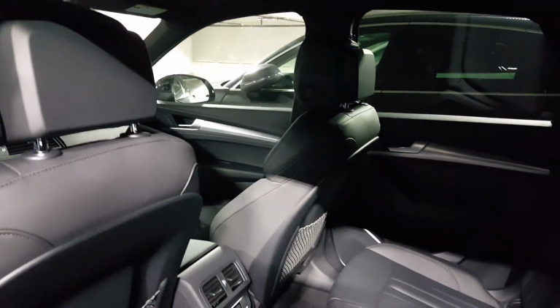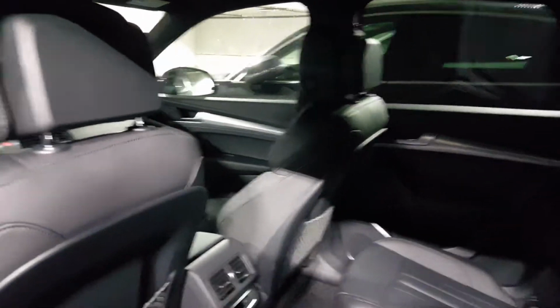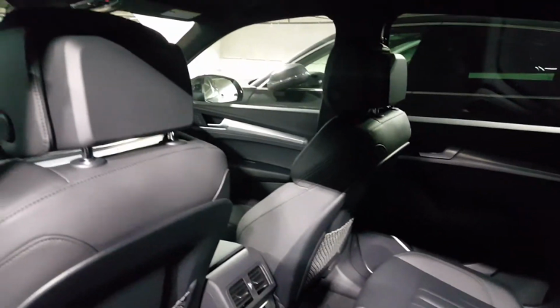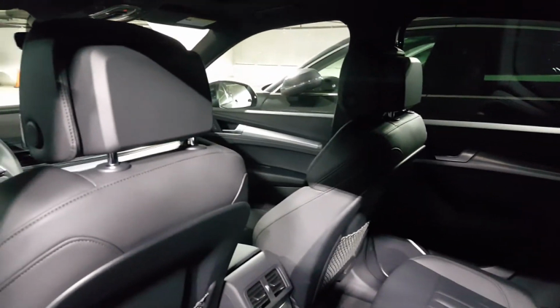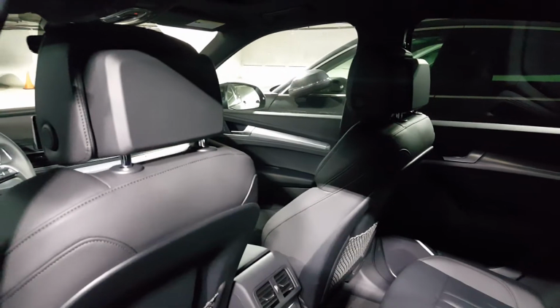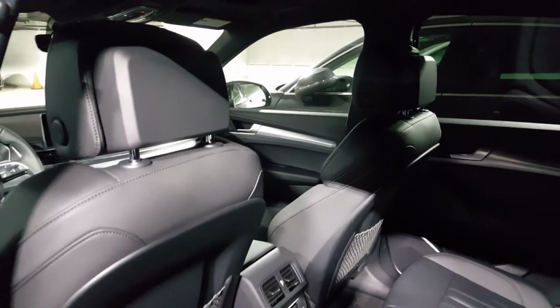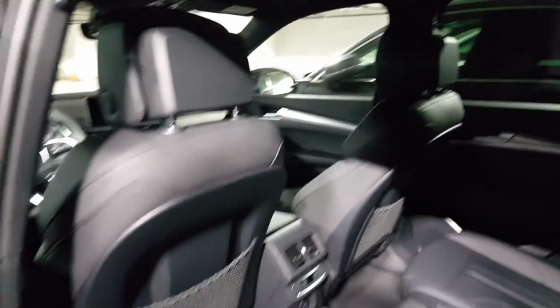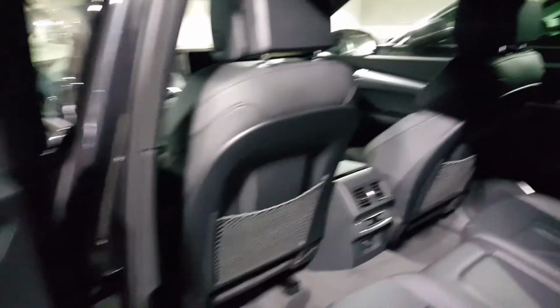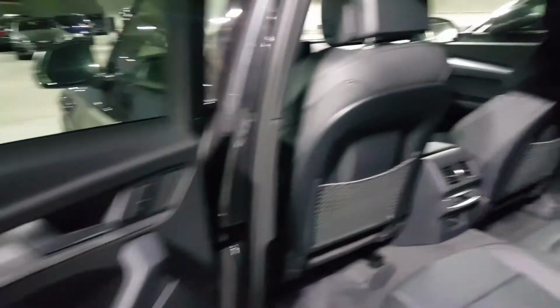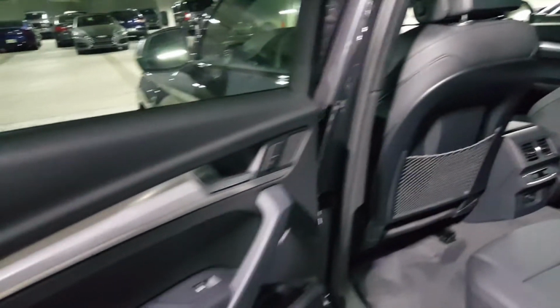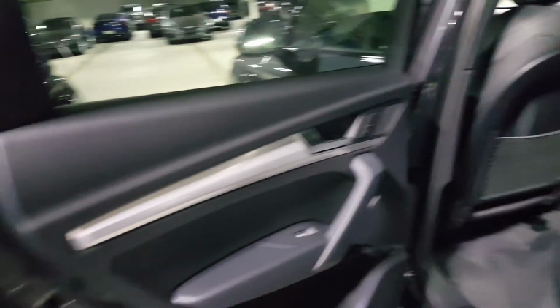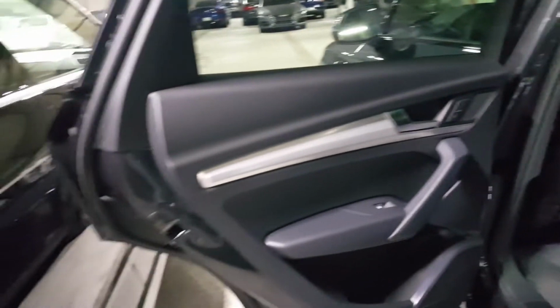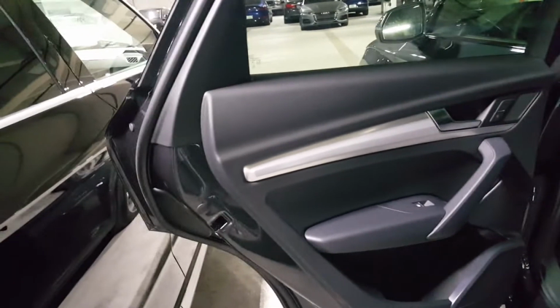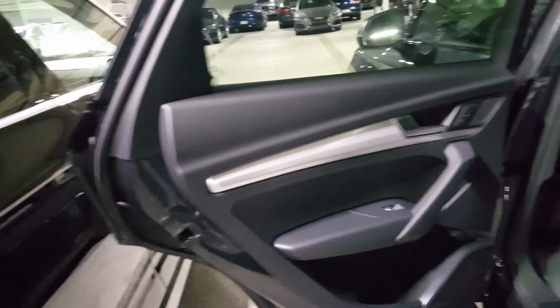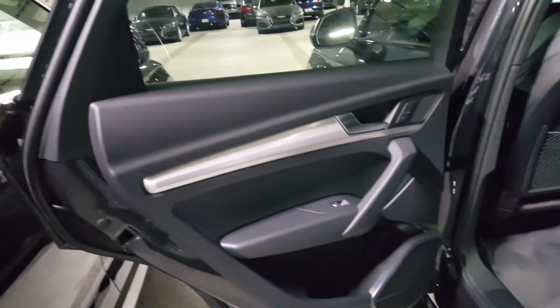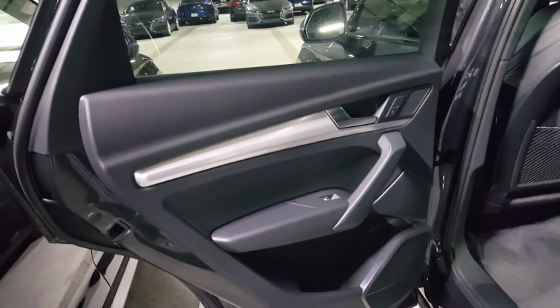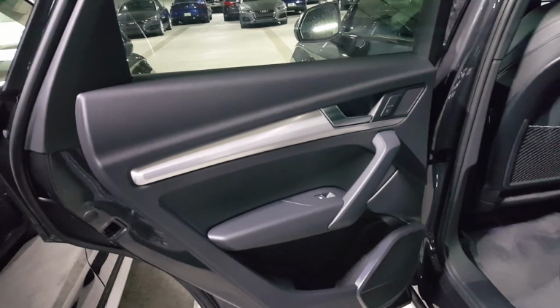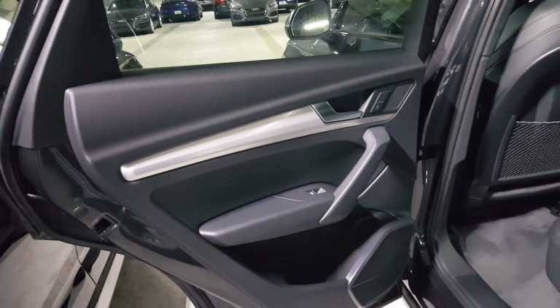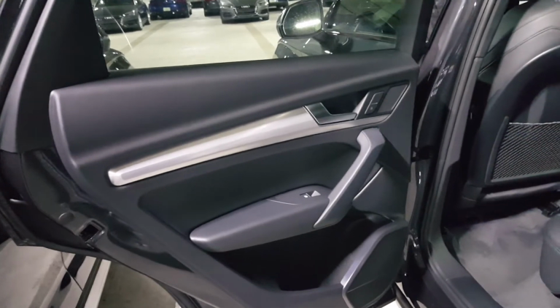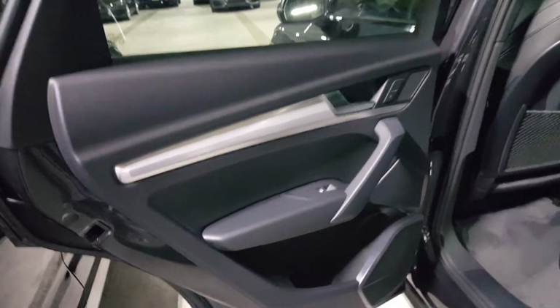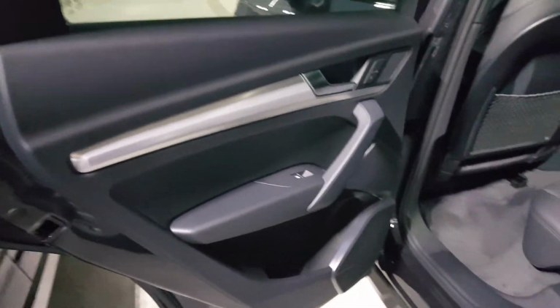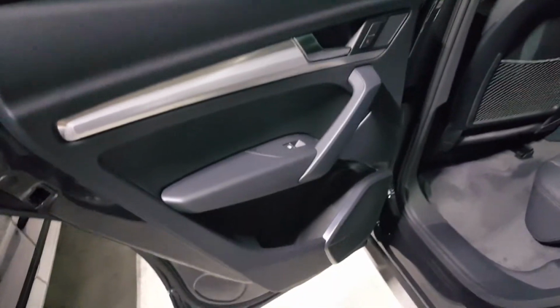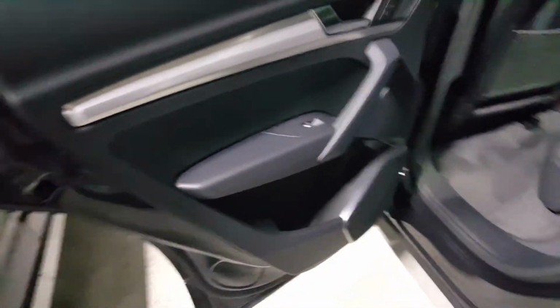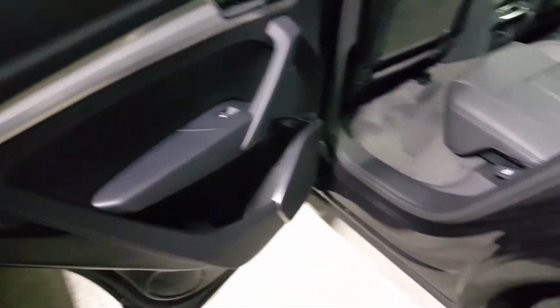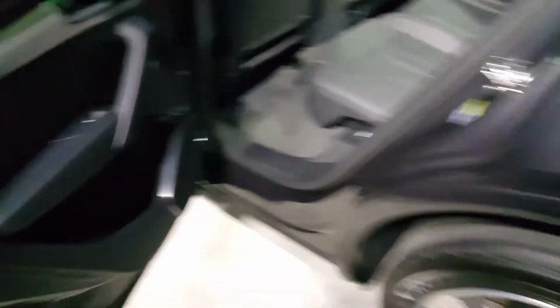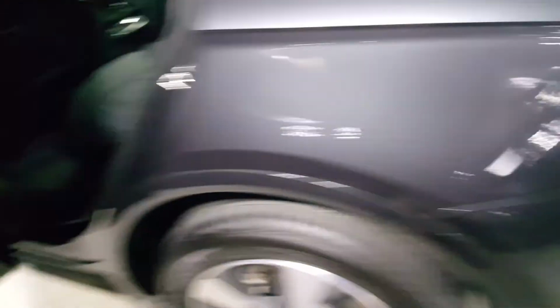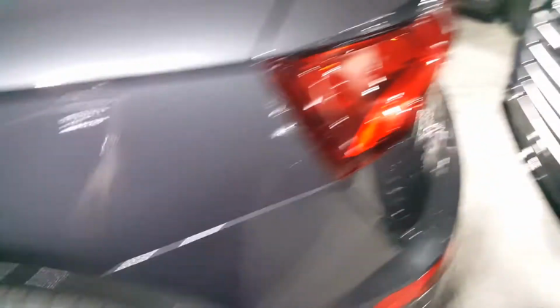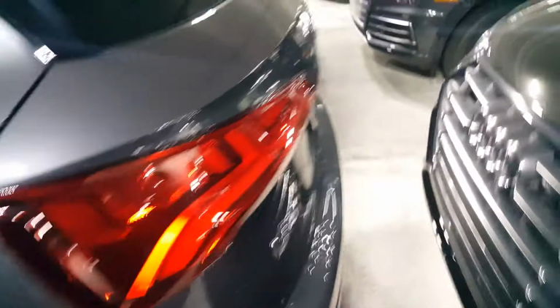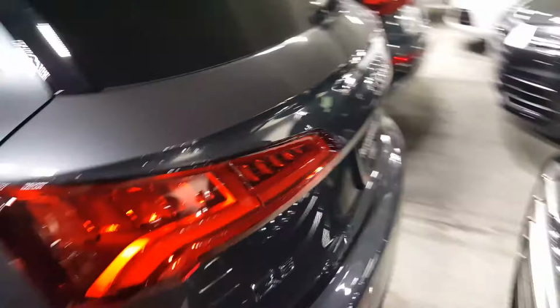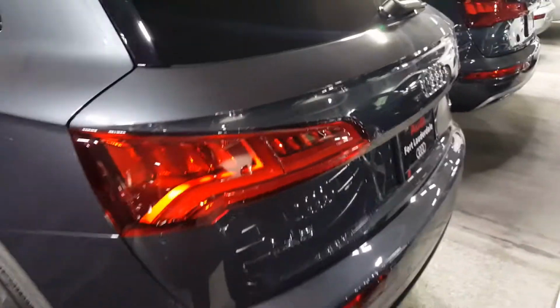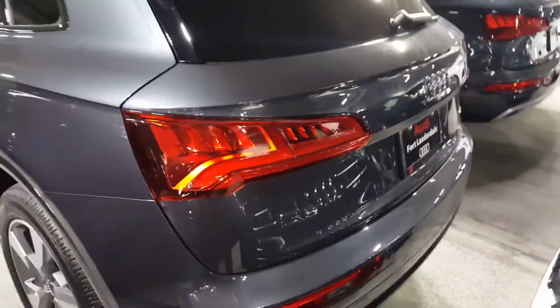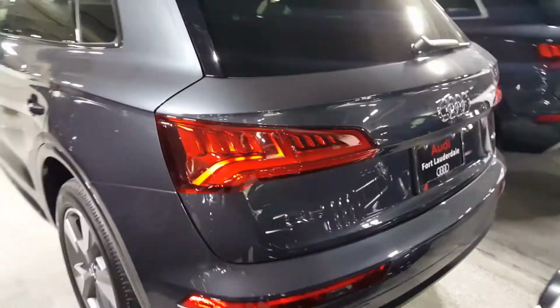The Q5 is super refined — it's a solid chassis and it rides really well. Checking out the interior materials once again, it's high quality and bolted together really nicely. And checking out the back, you can also see the LED sequential lighting here.